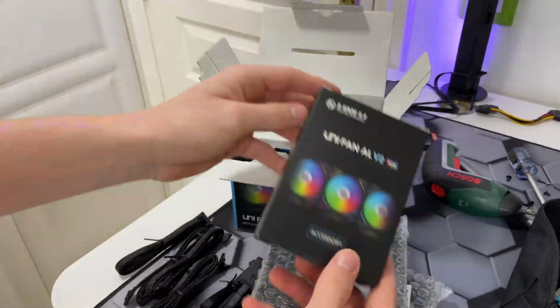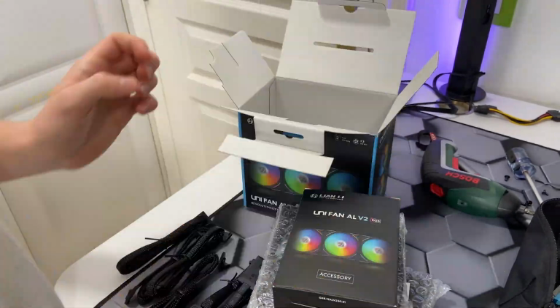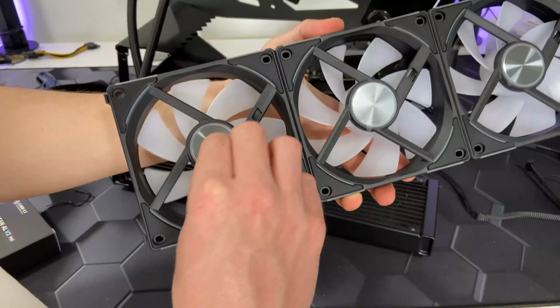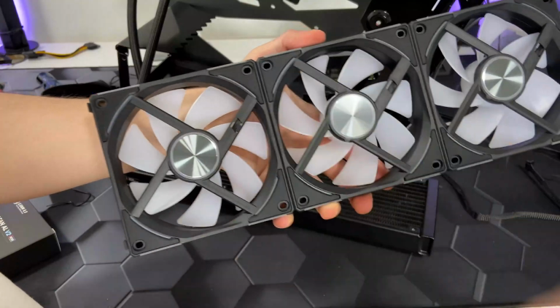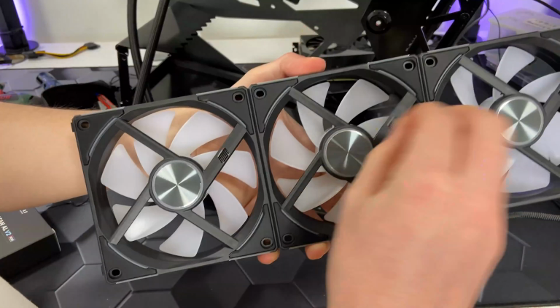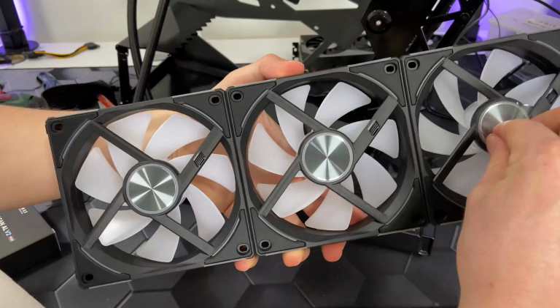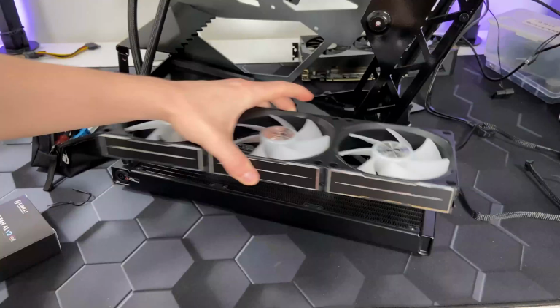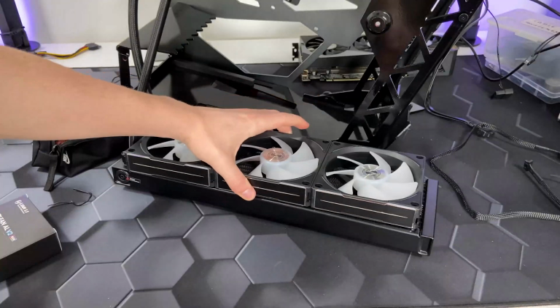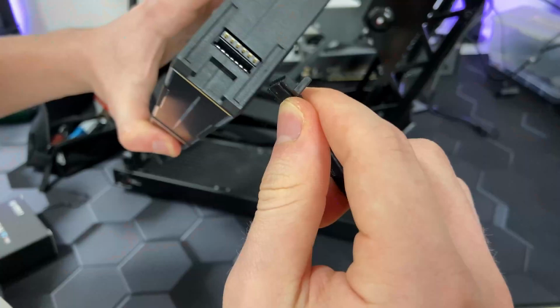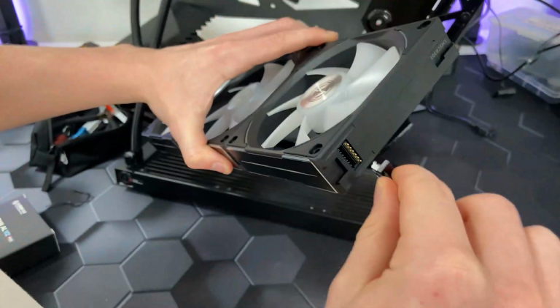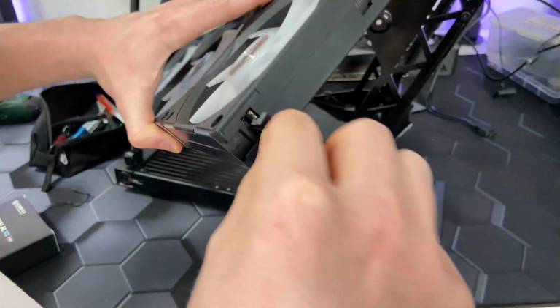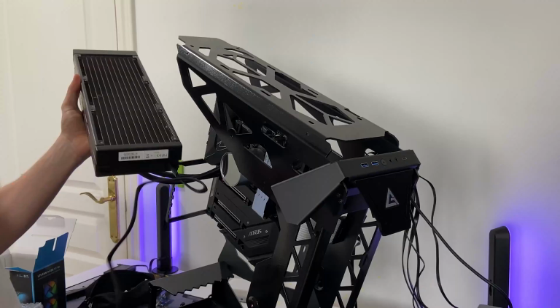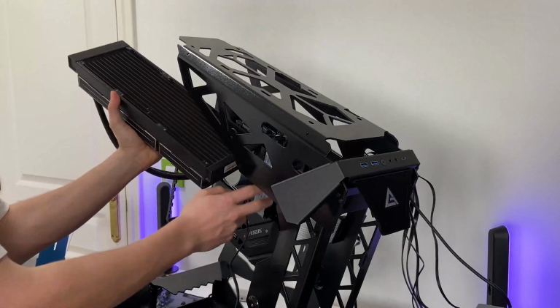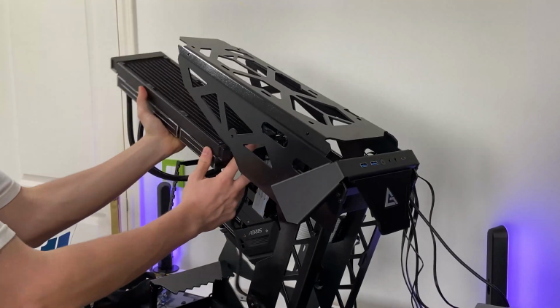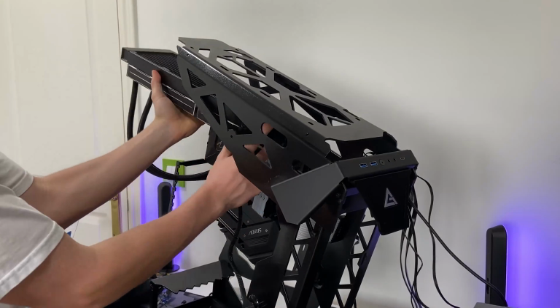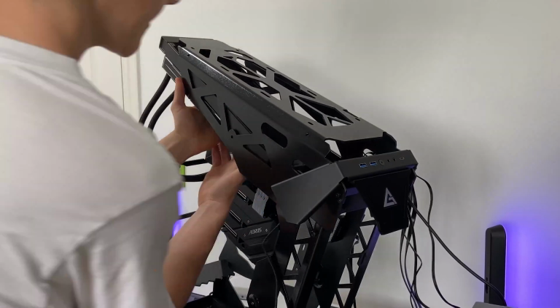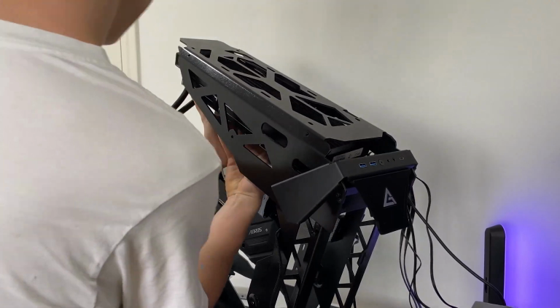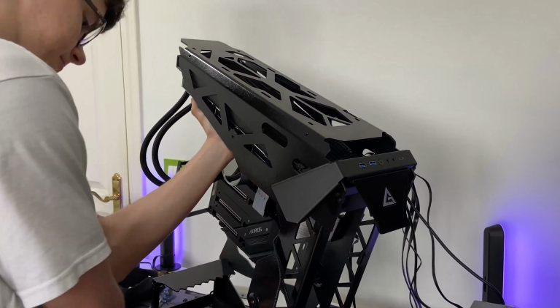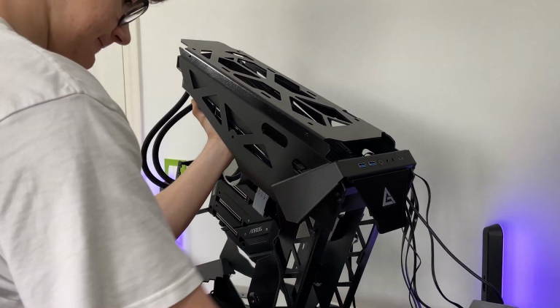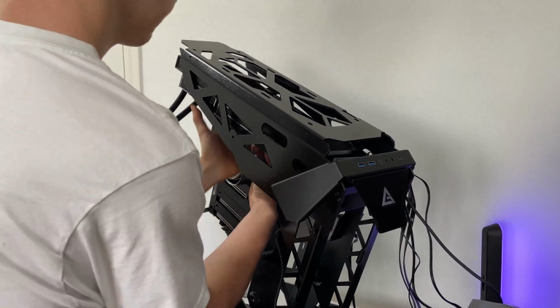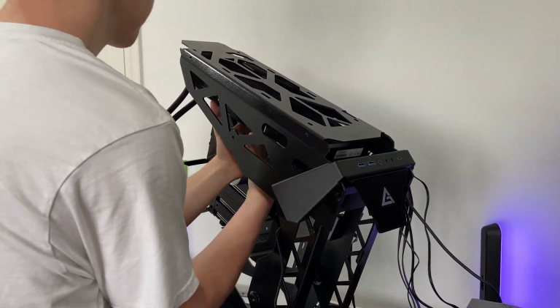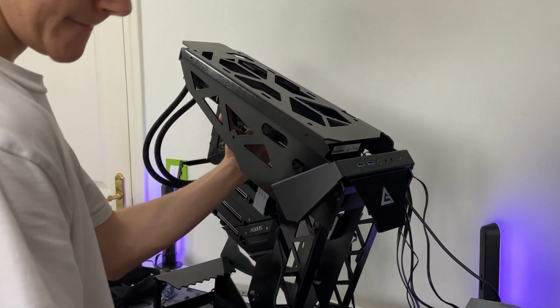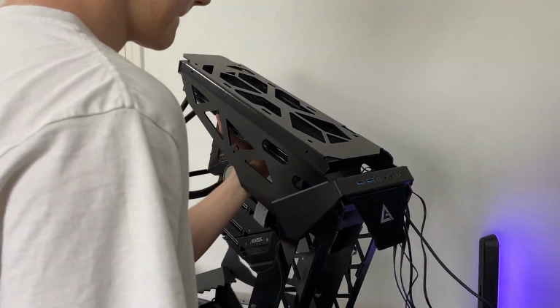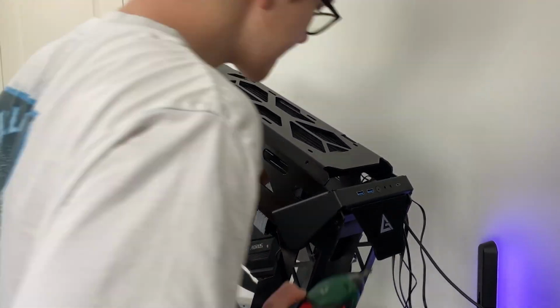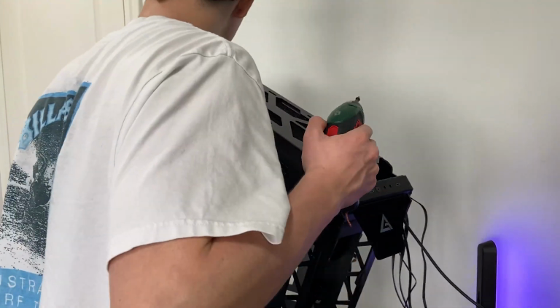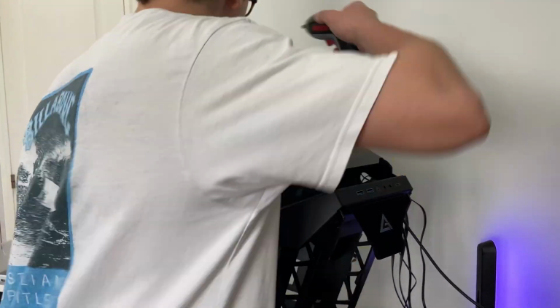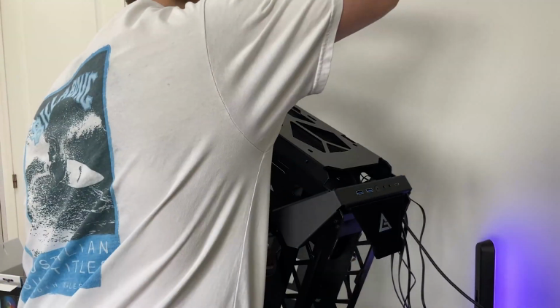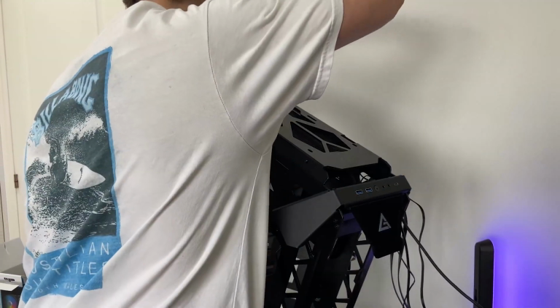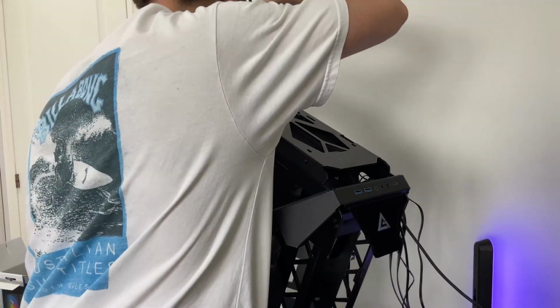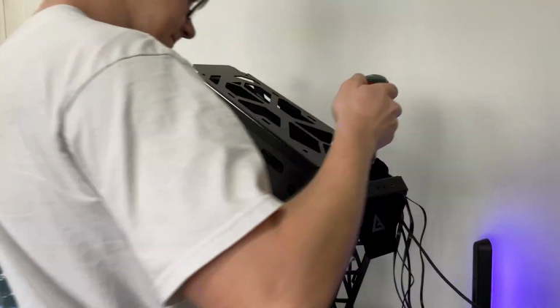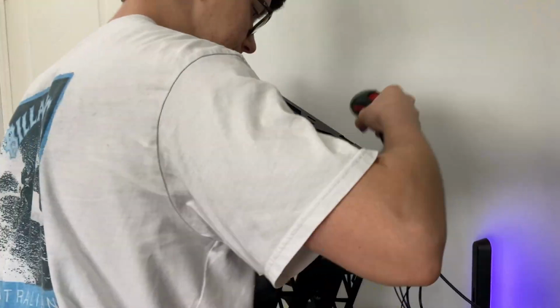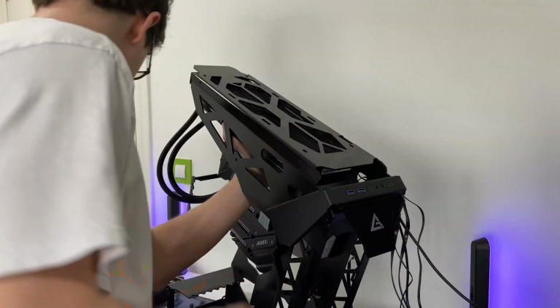For this build I will be using these new Leanly fans, which have better specs than the old ones. As always, they are super easy to install. I screwed them into the radiator and then attached the radiator into the case.